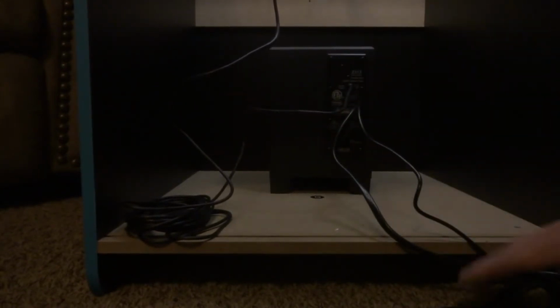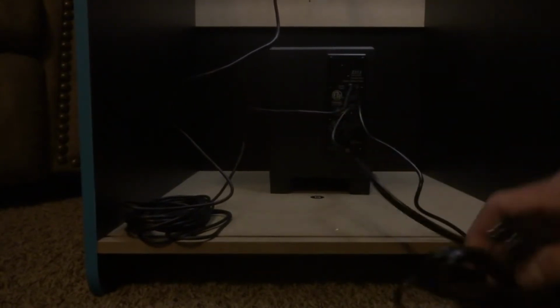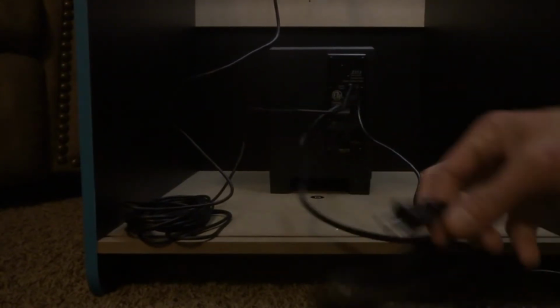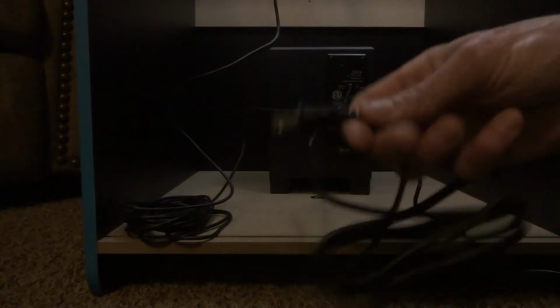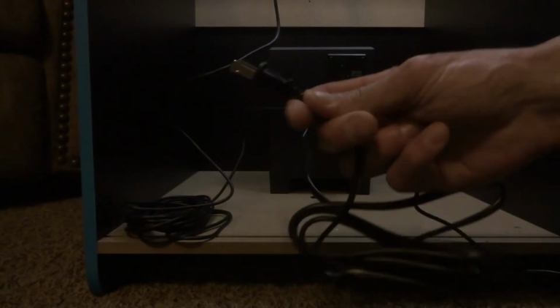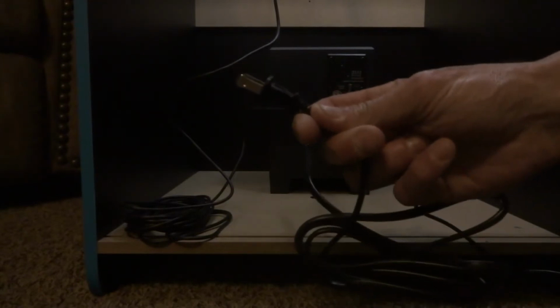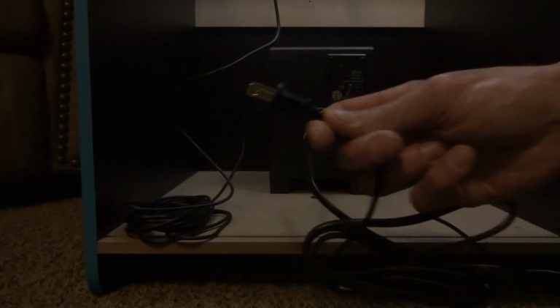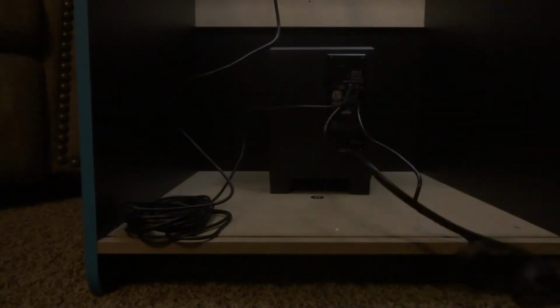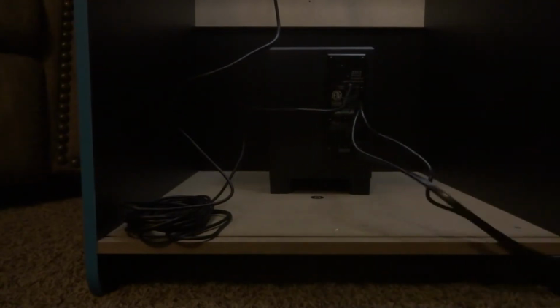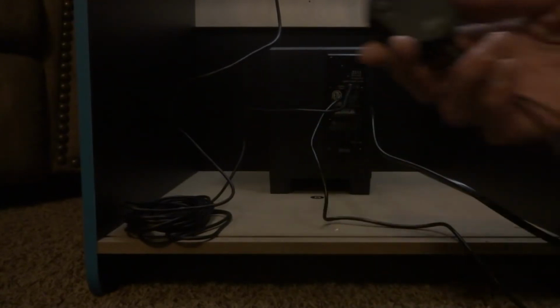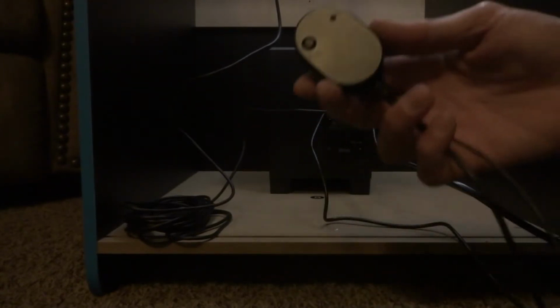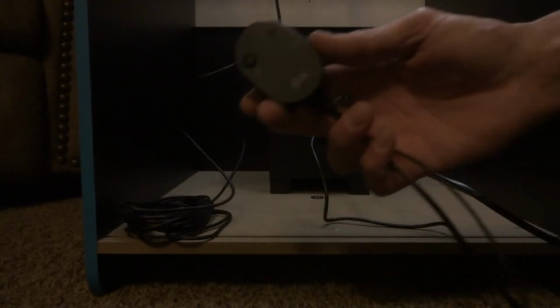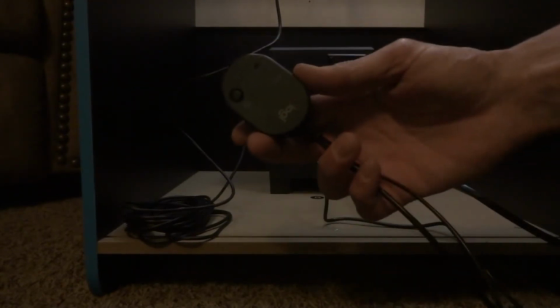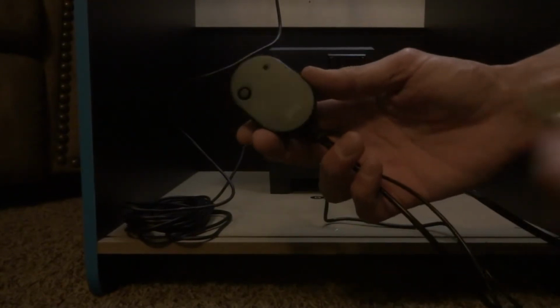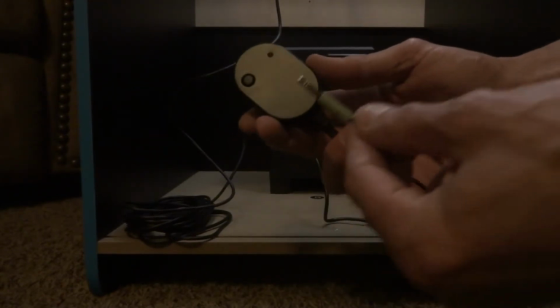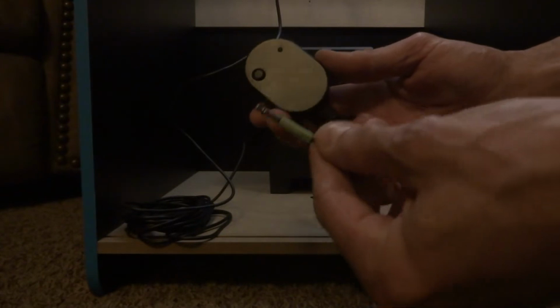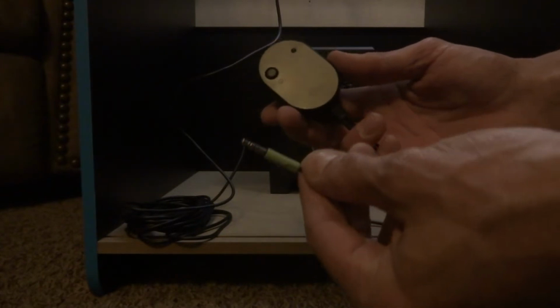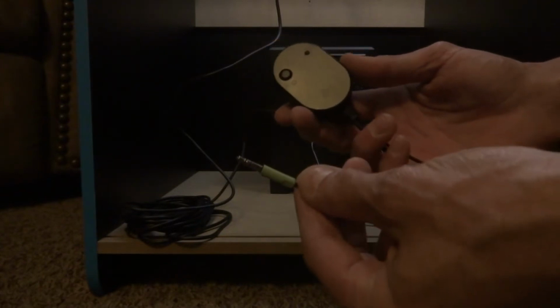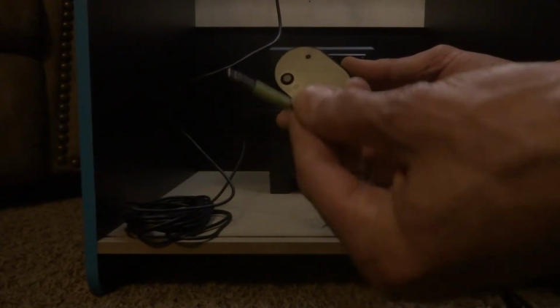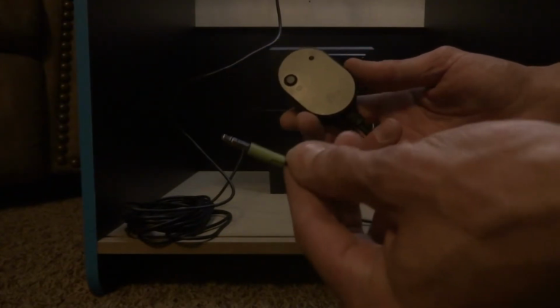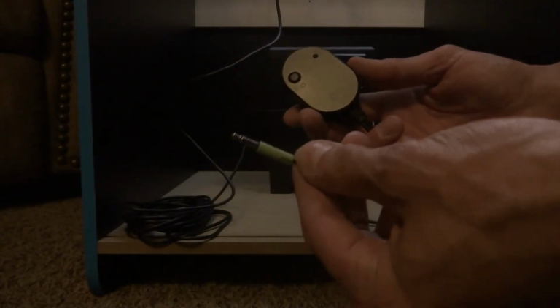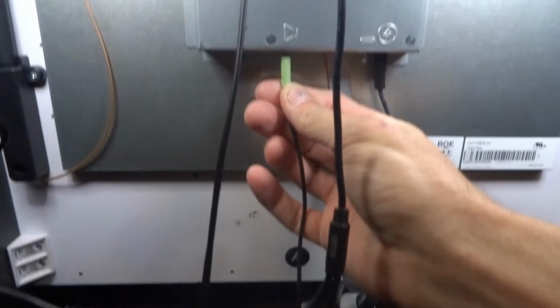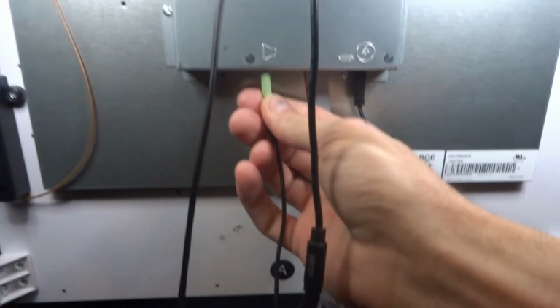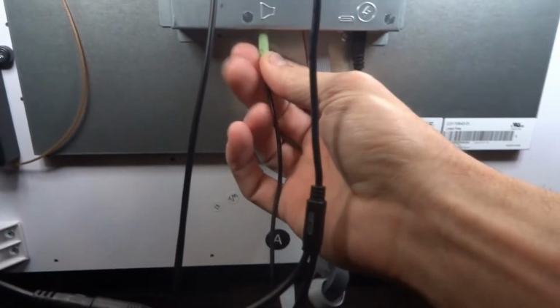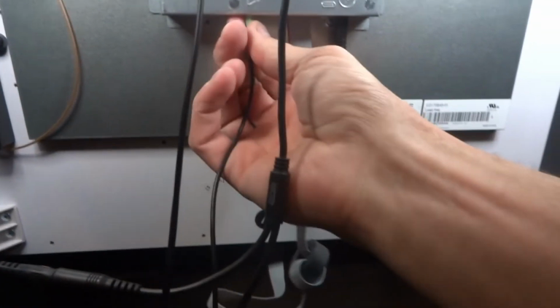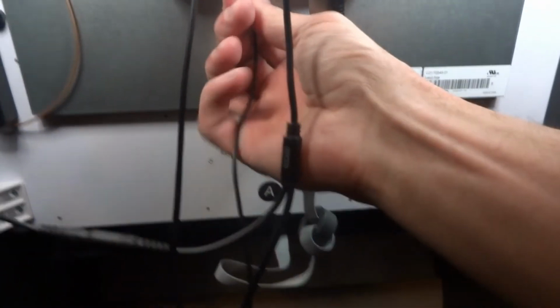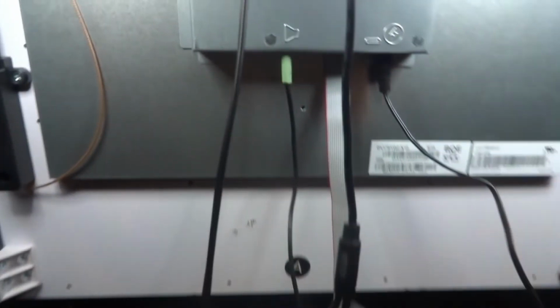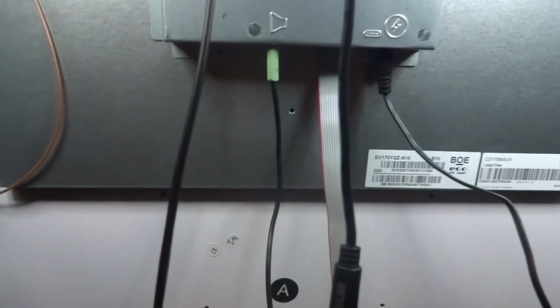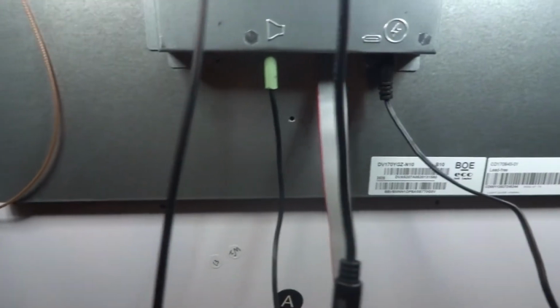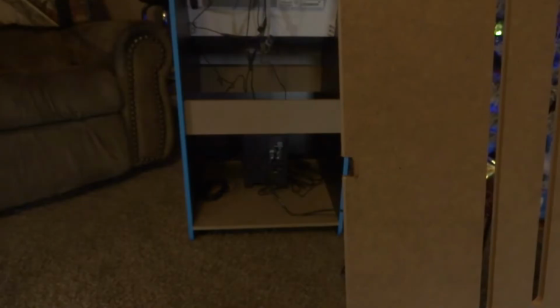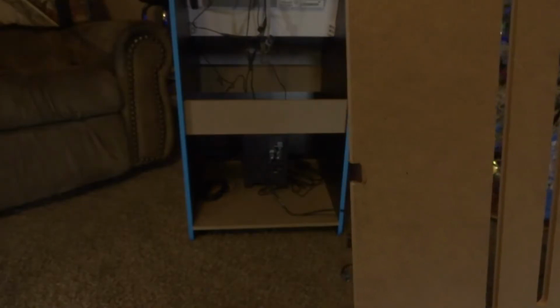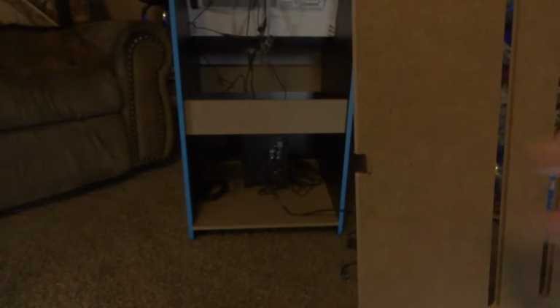The two remaining connections are the AC power, which is going to plug into the wall, and you'll want to set the volume to maximum on the volume control knob. The last connection is a 3.5 millimeter headphone jack, which is going to connect into the back of the PCB on your RK1-O.